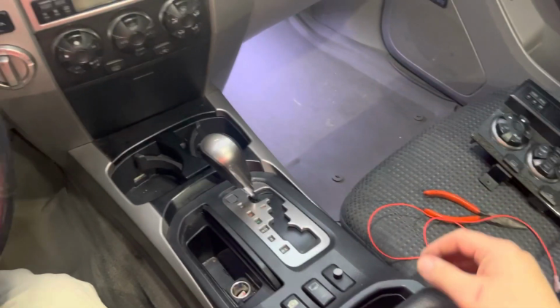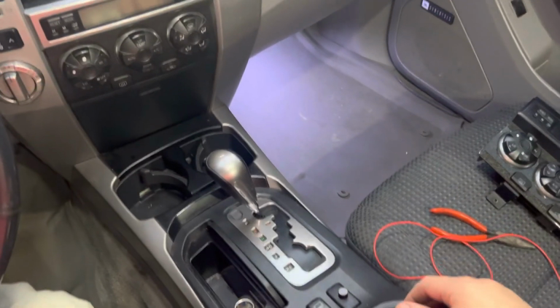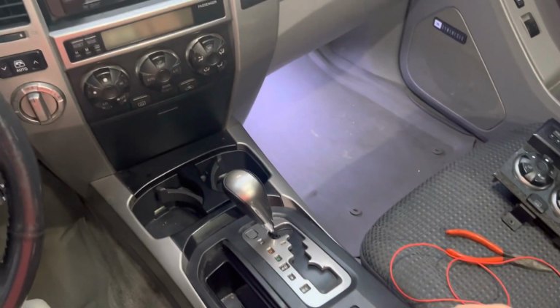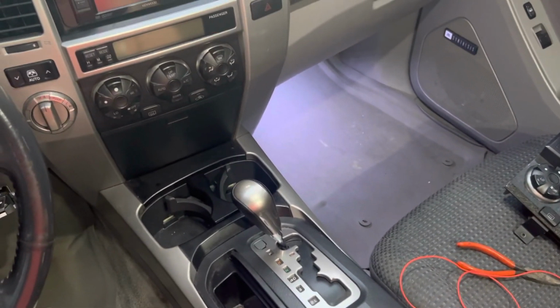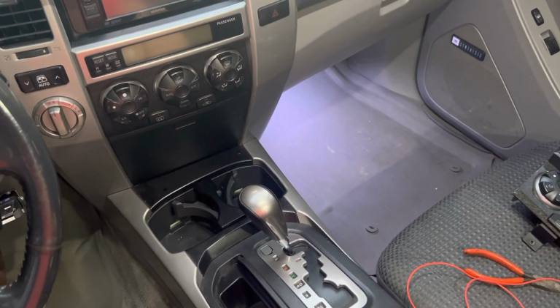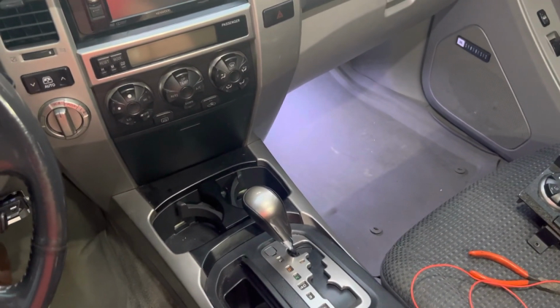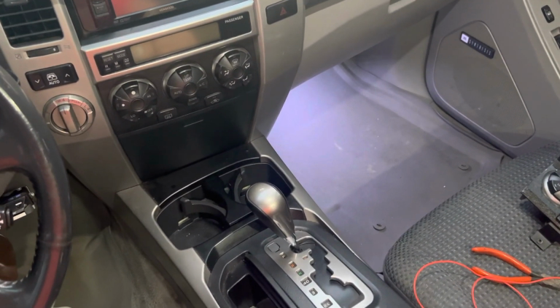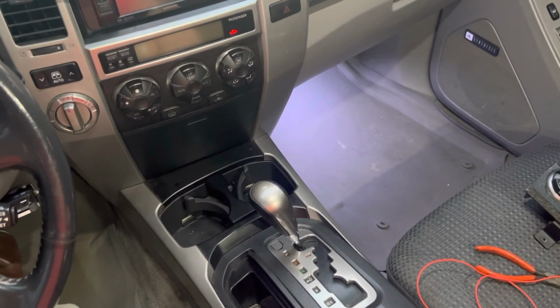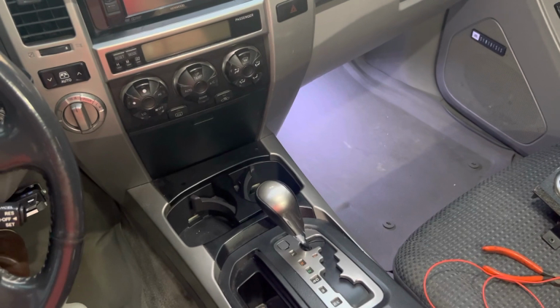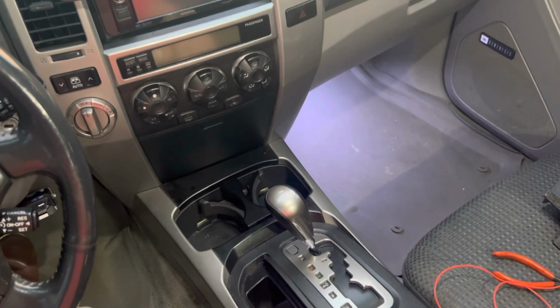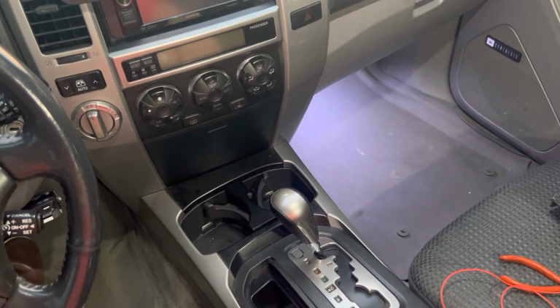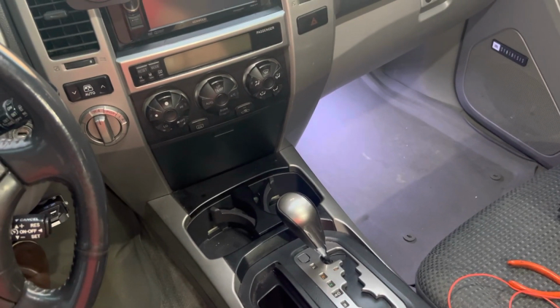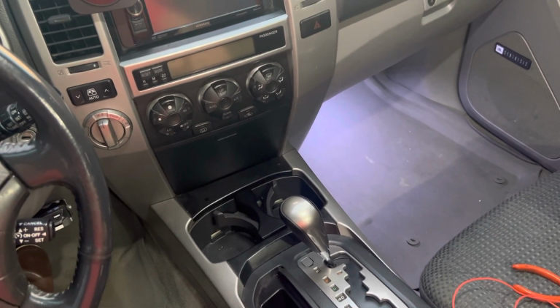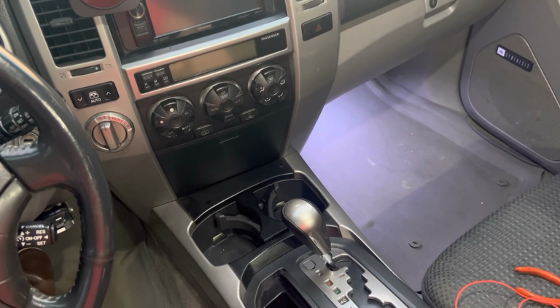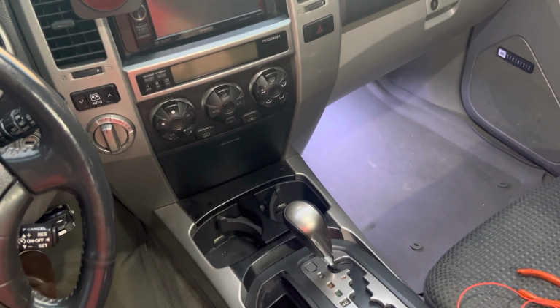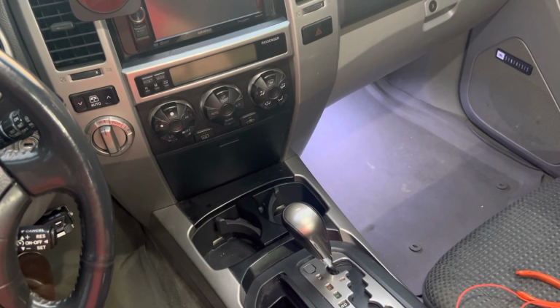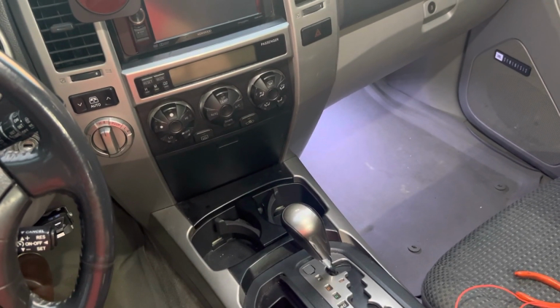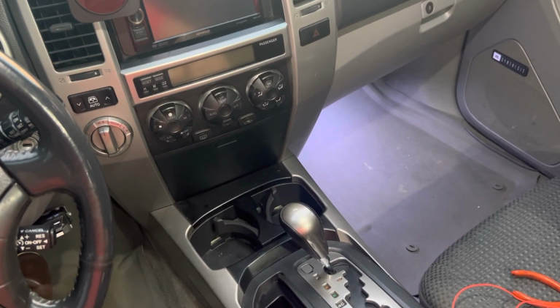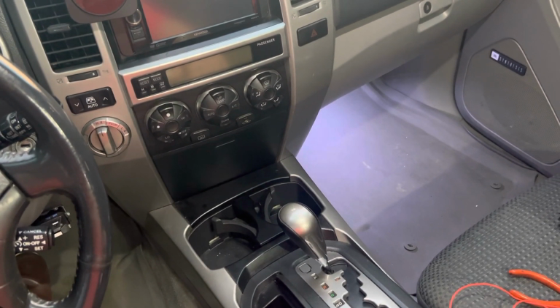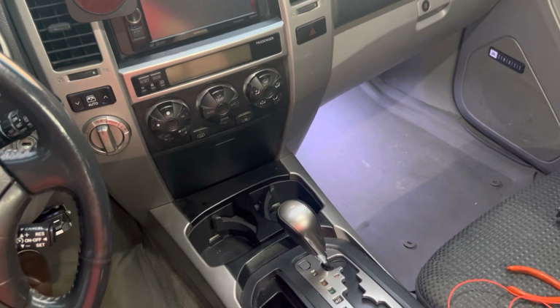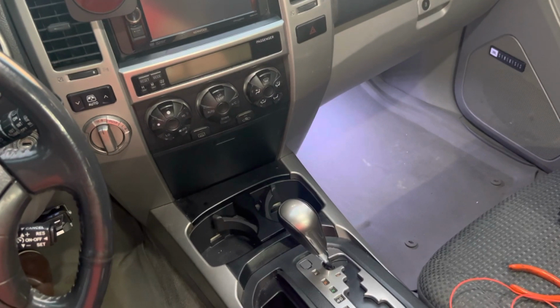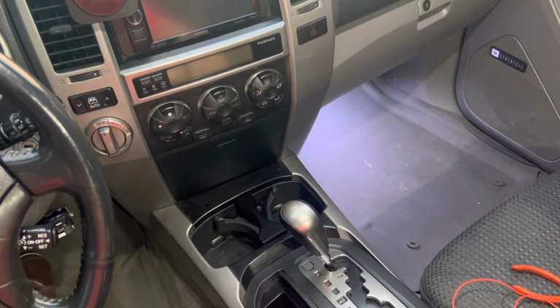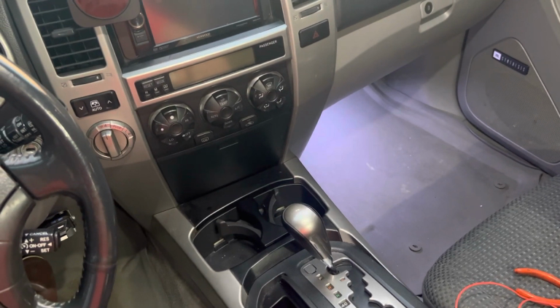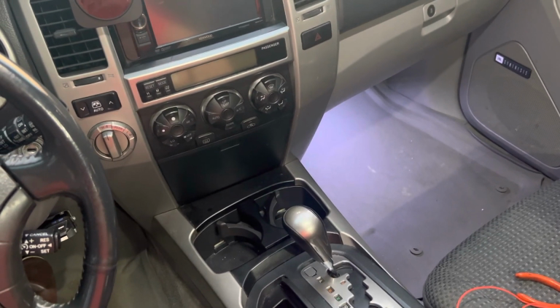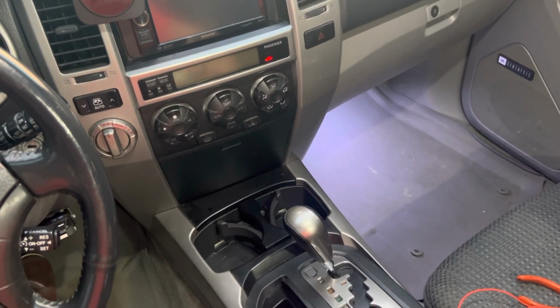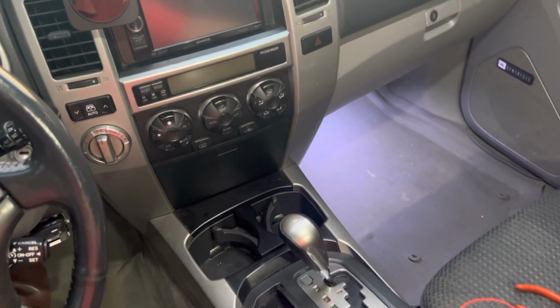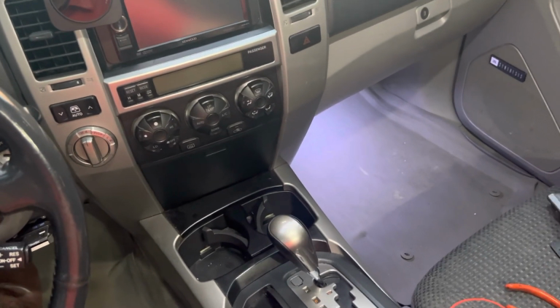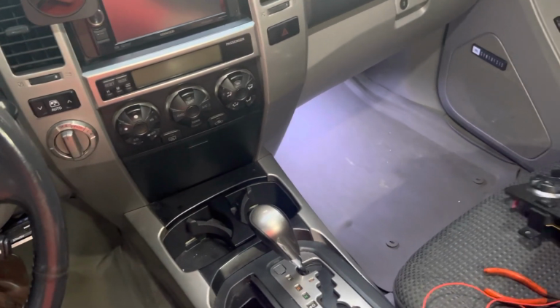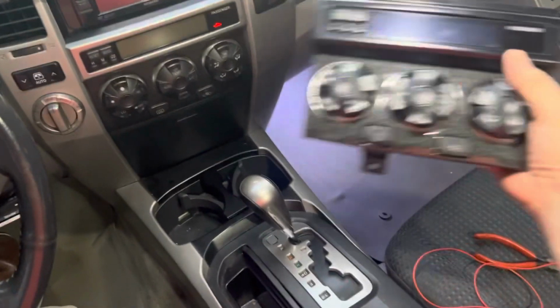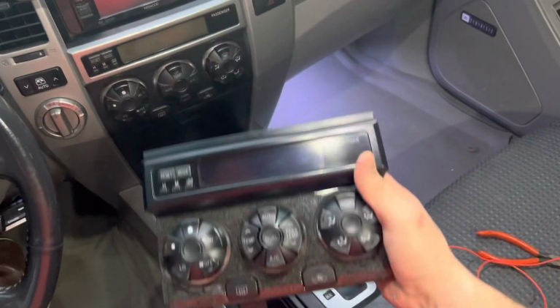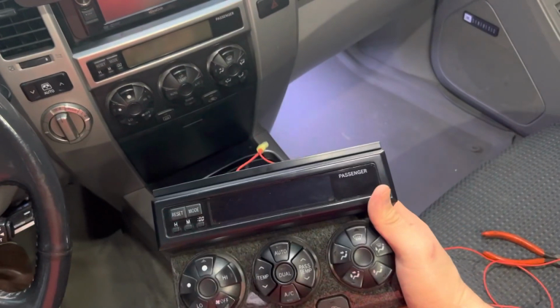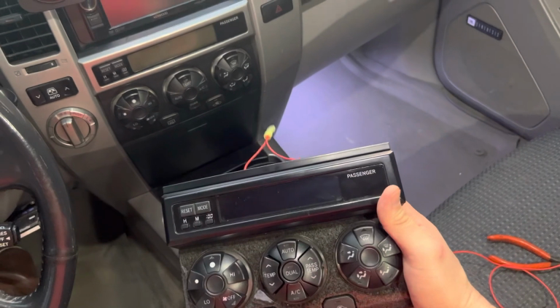Hey everybody, I'm here to give you the instructions on the 12 volt mod for the HVAC cluster. You're going to hear kids in the background and sirens down the road, so just forewarning. But here I have a completed cluster from some trade-ins I had, so it may not be exactly perfect.